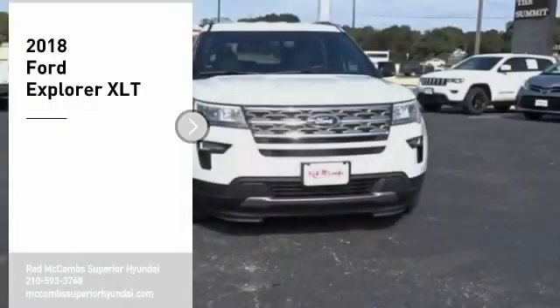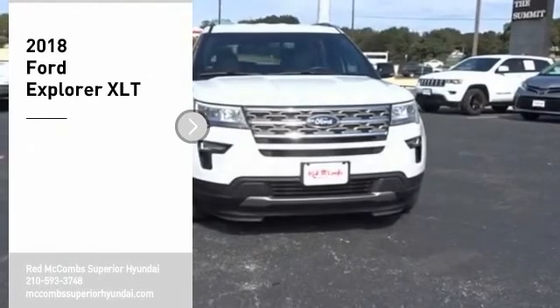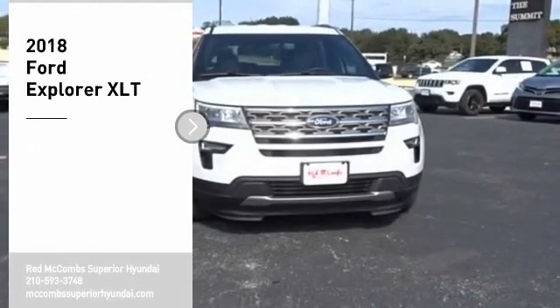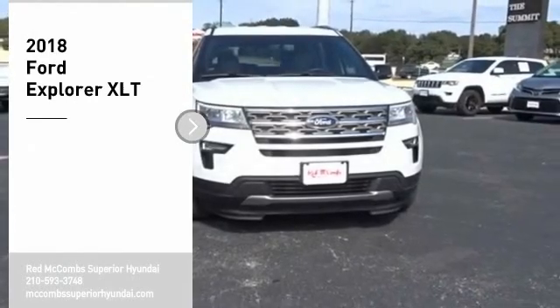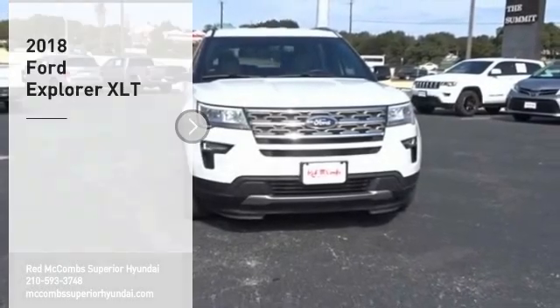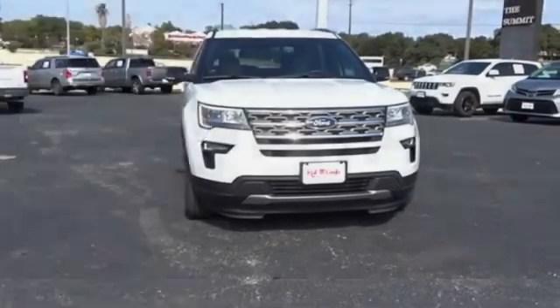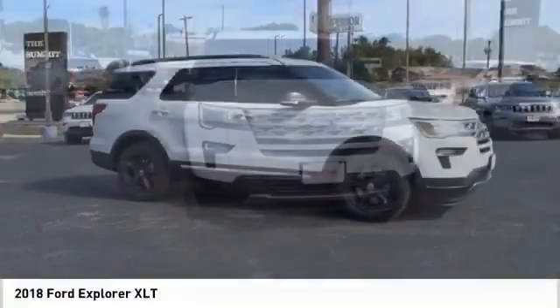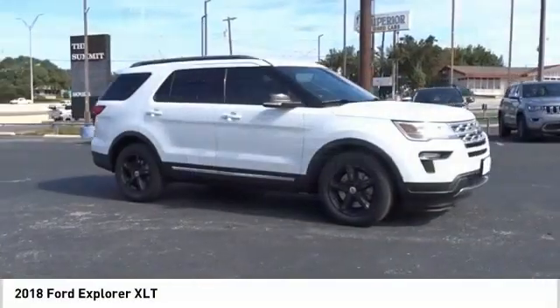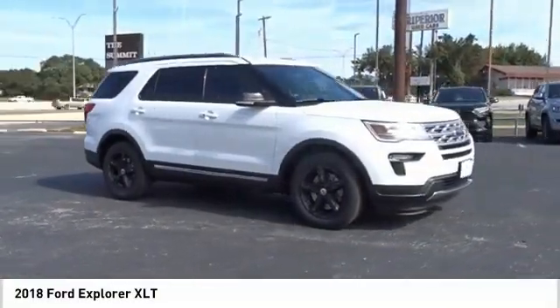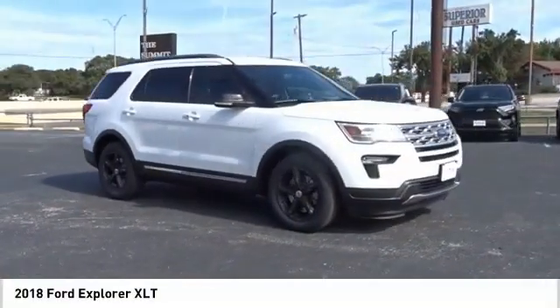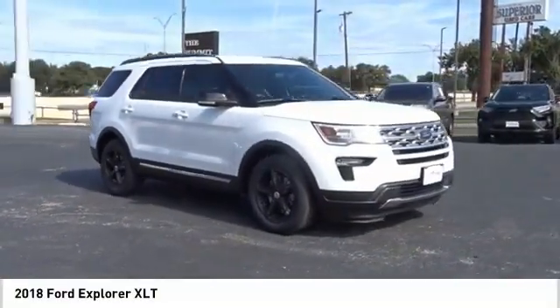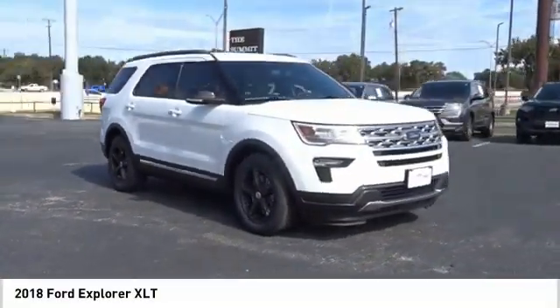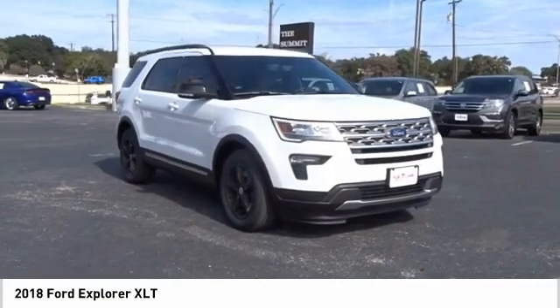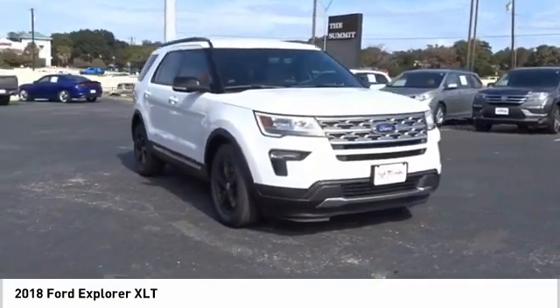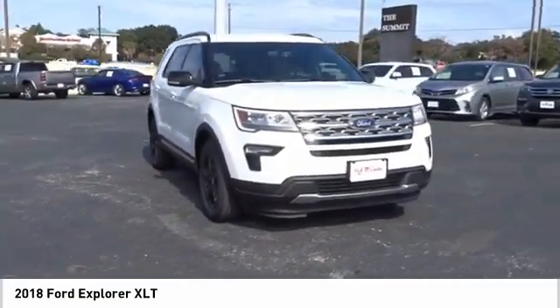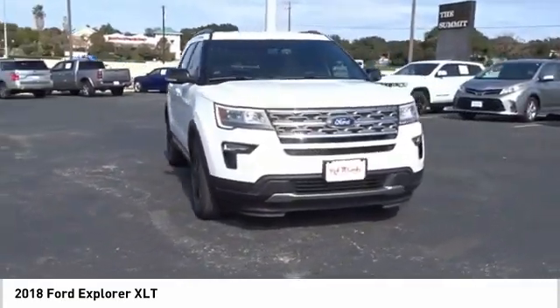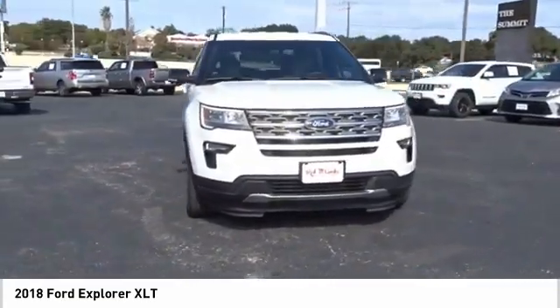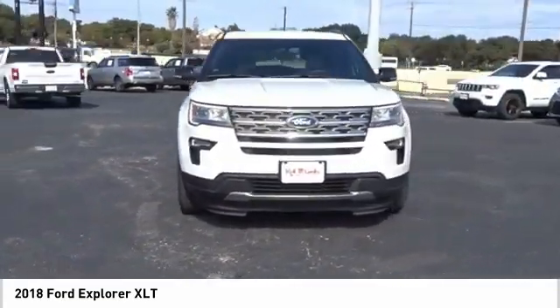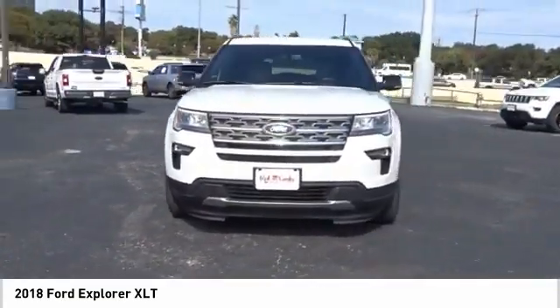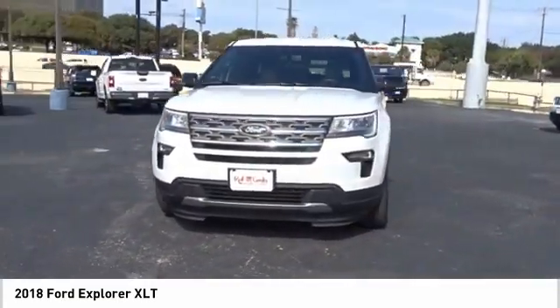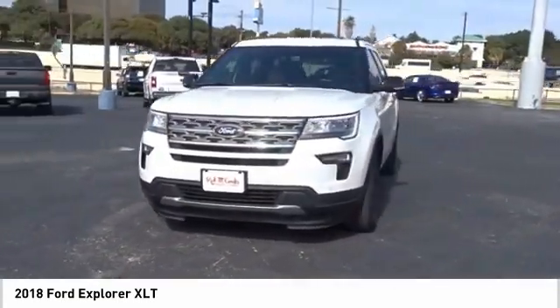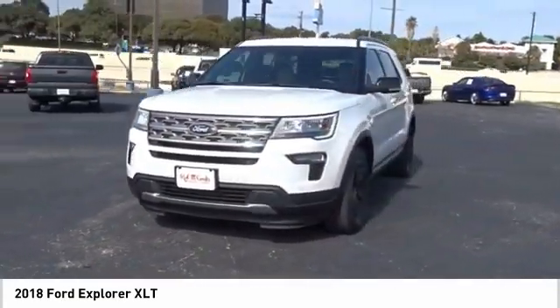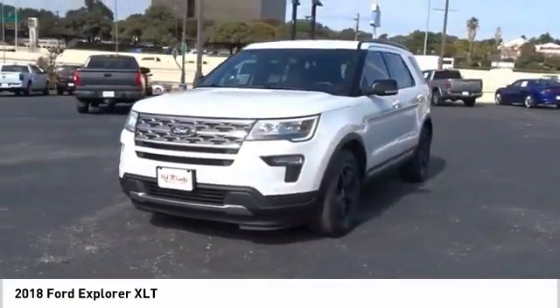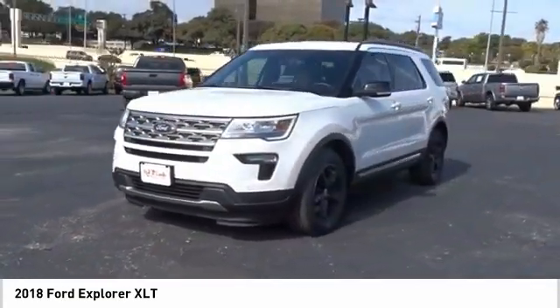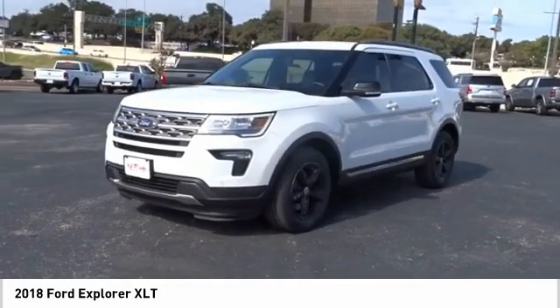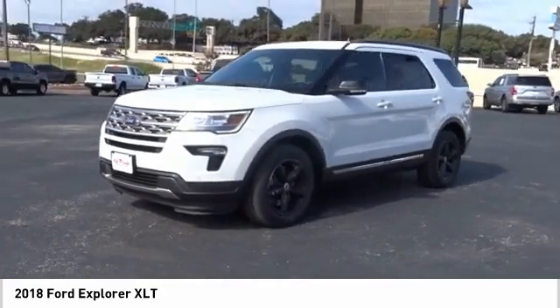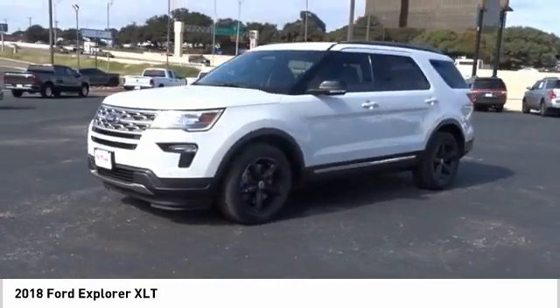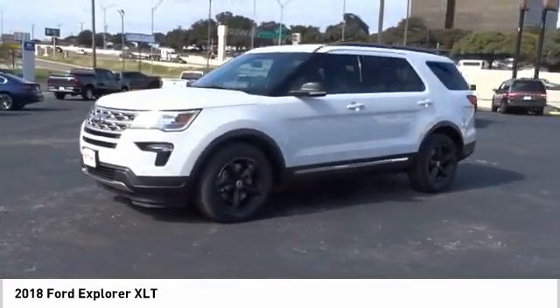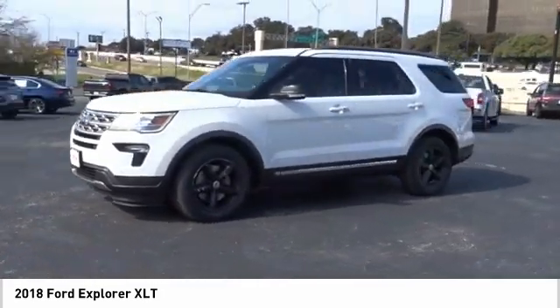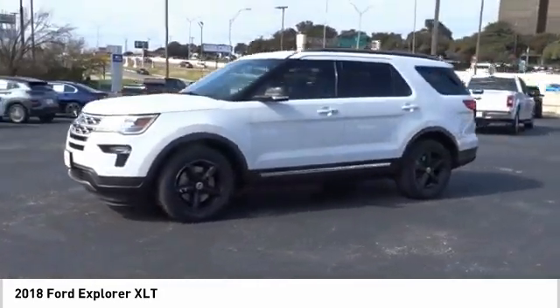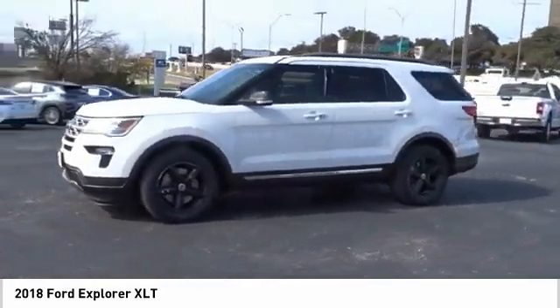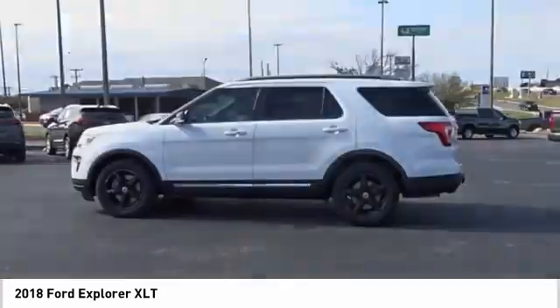Looking for the right vehicle? Check out the 2018 Explorer. You've got a lot of capabilities to call on in a Ford Explorer. Don't underestimate your choices. This beauty will make even your house keys jealous. Drive it today!